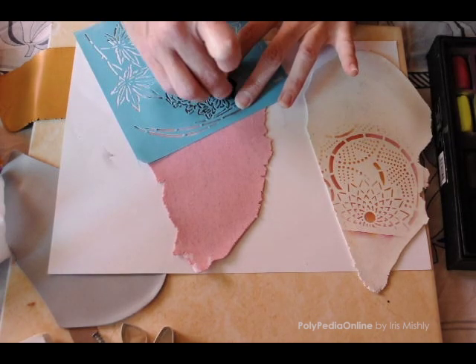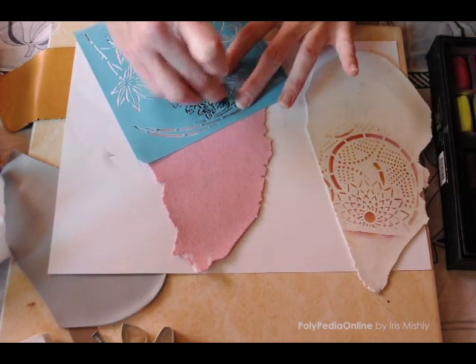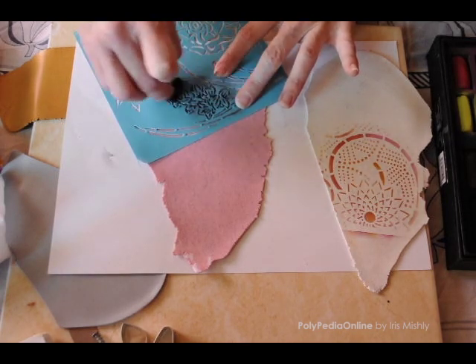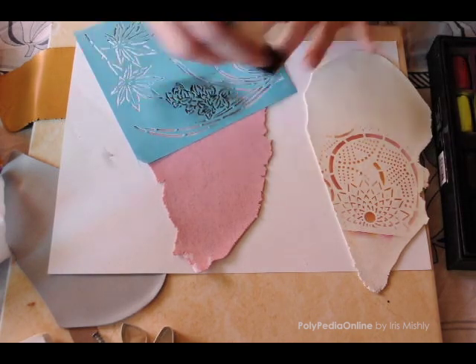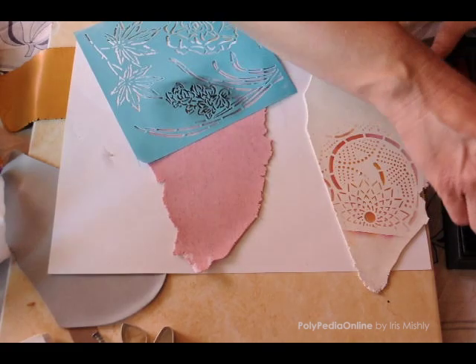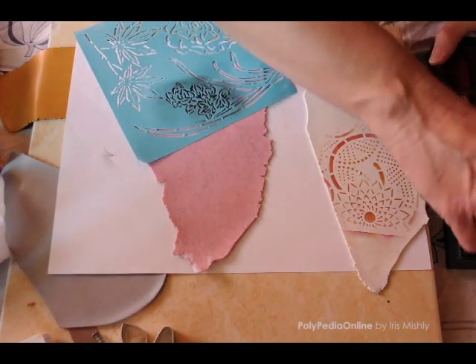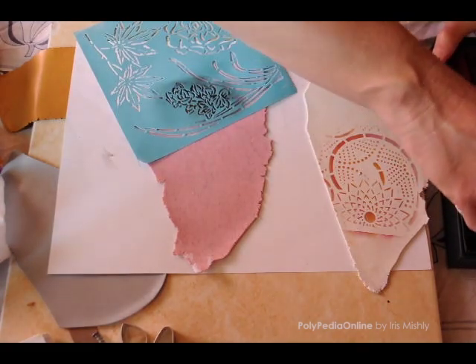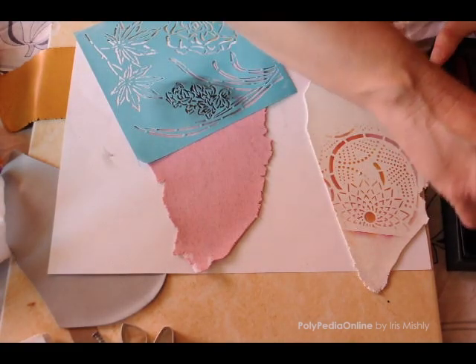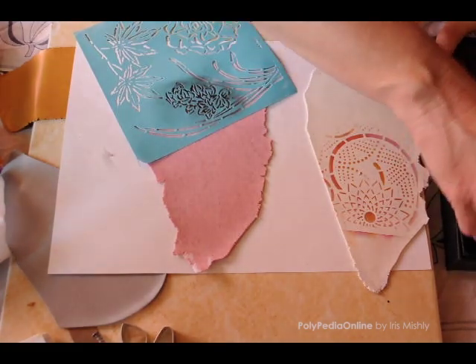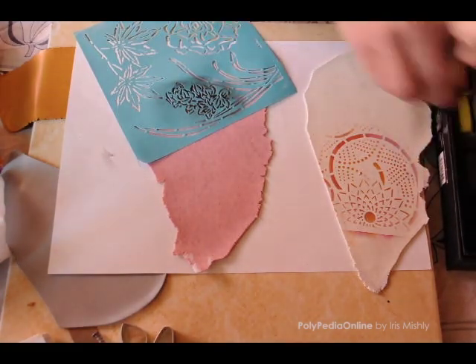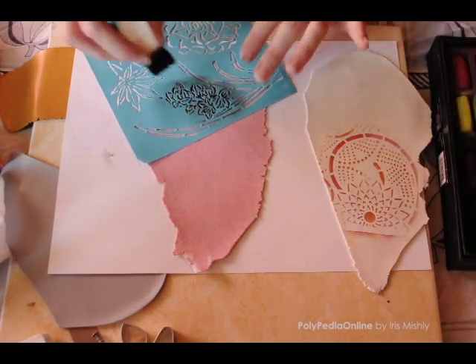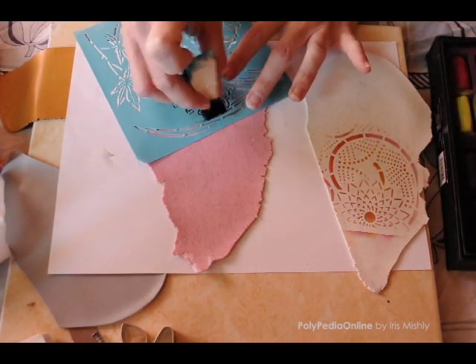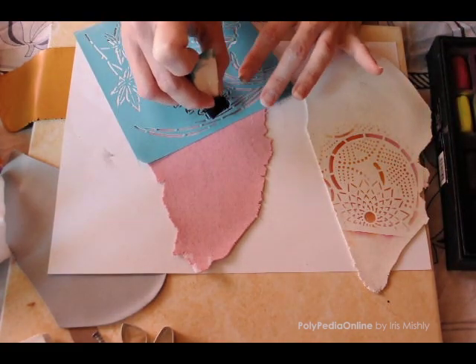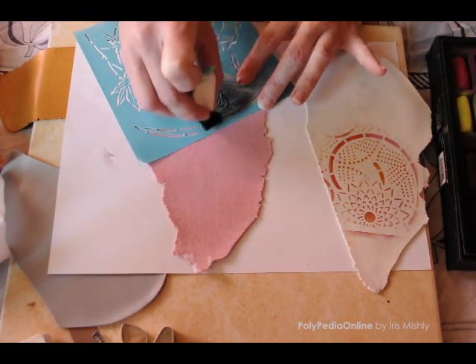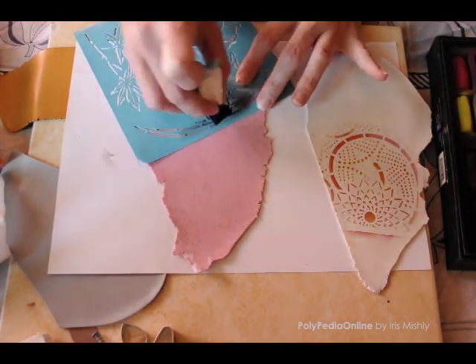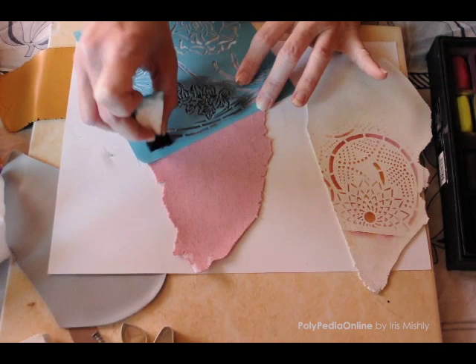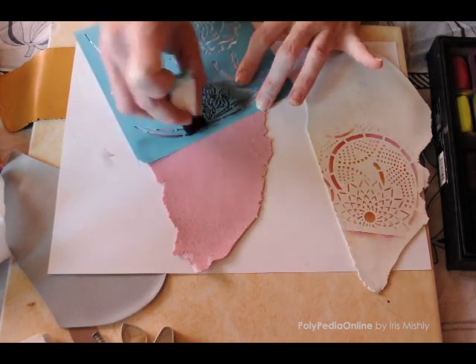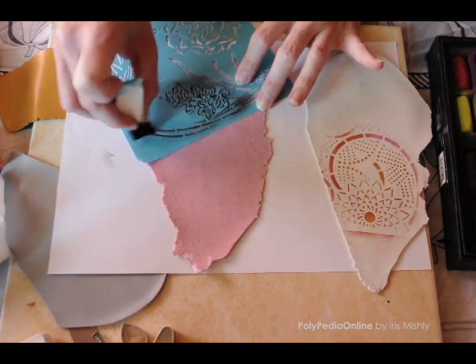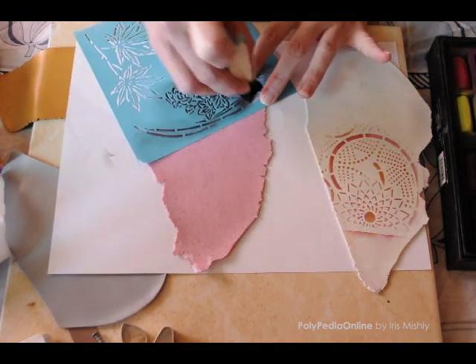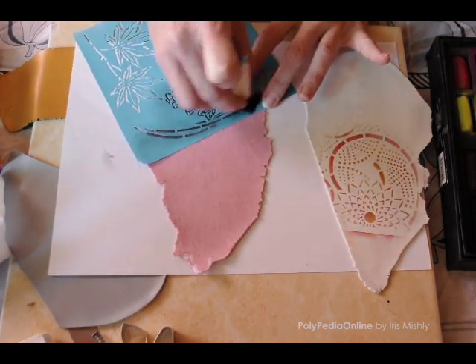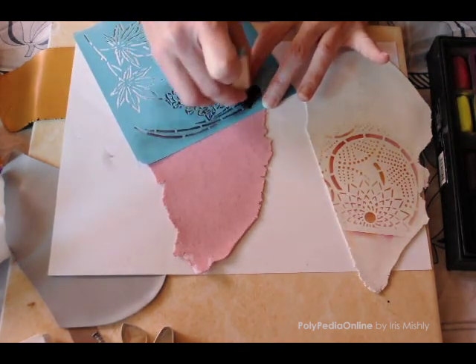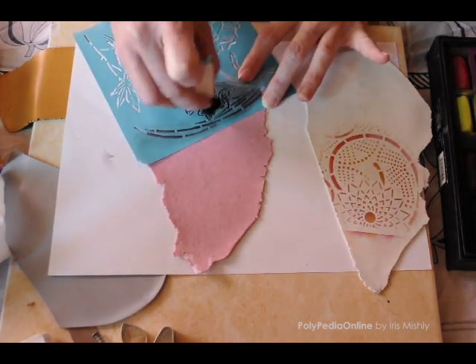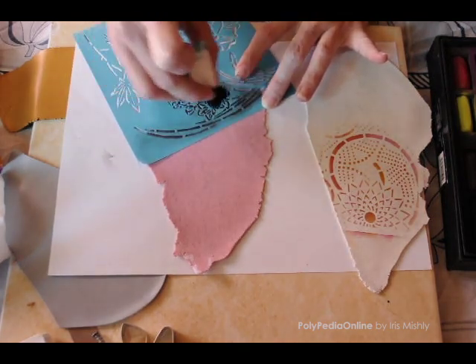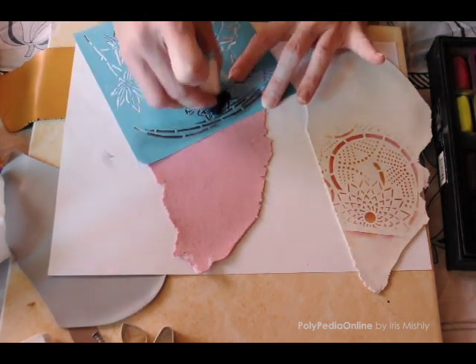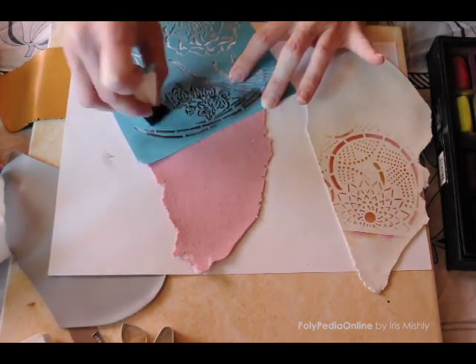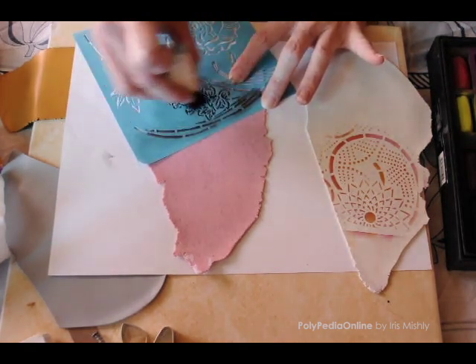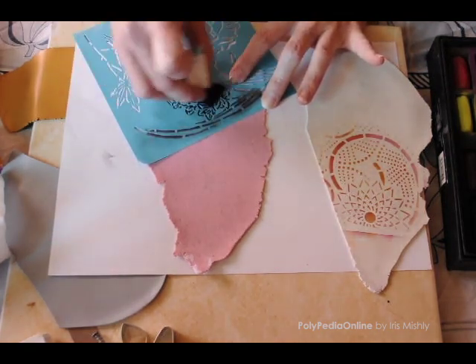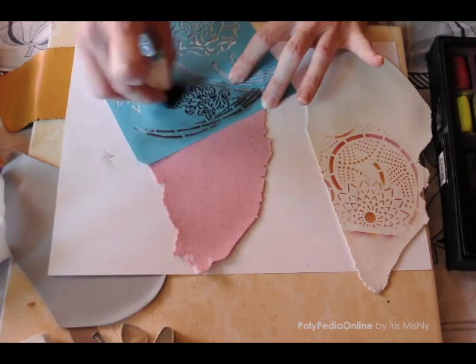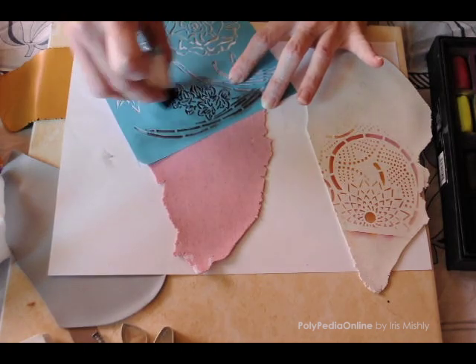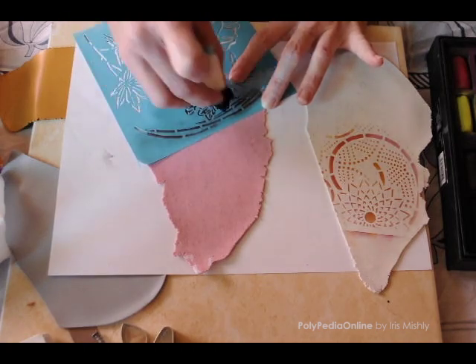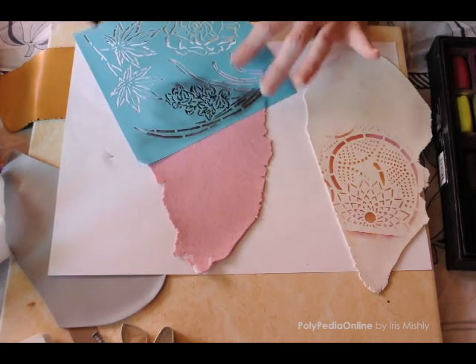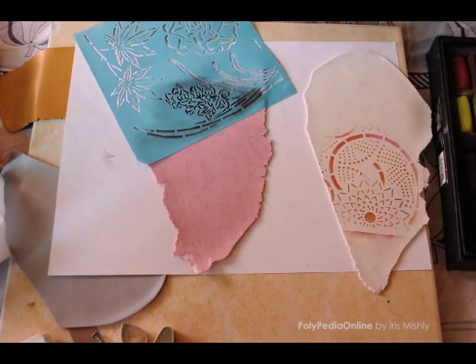In this case I am using a pink clay sheet and black chalk. Remember that you have a pair of earrings, so make sure you have enough clay pattern for both parts.